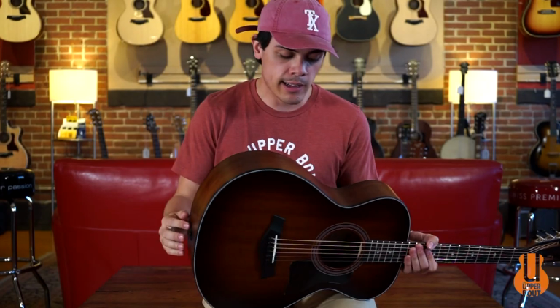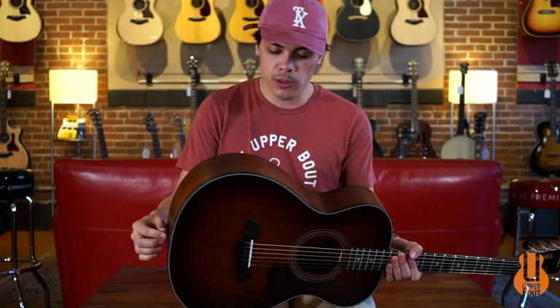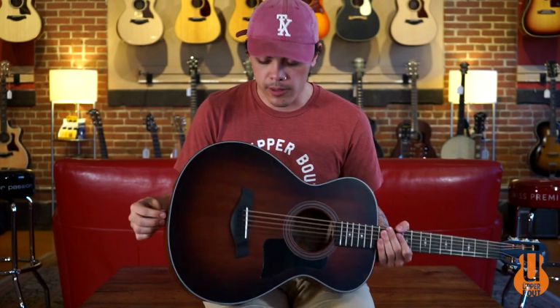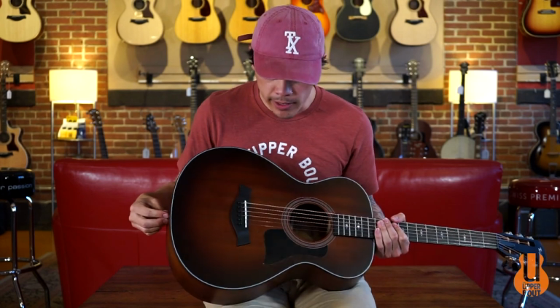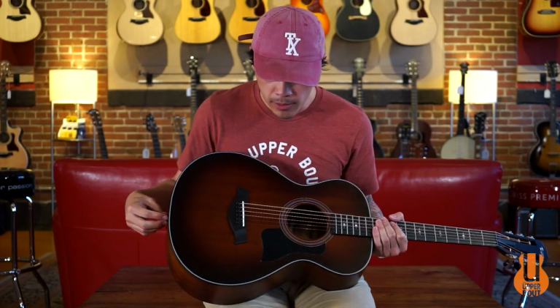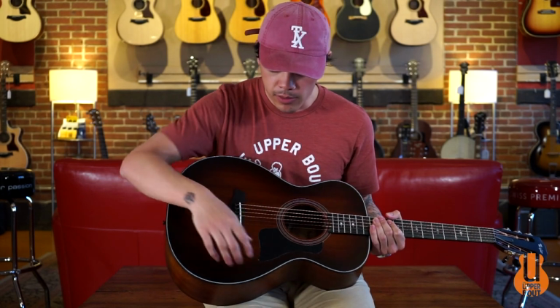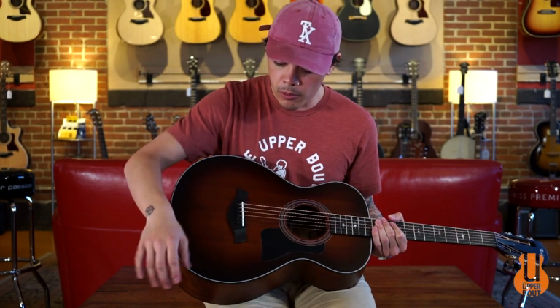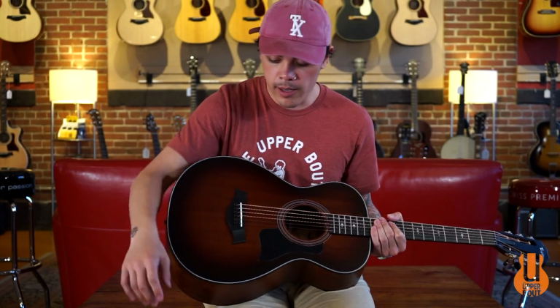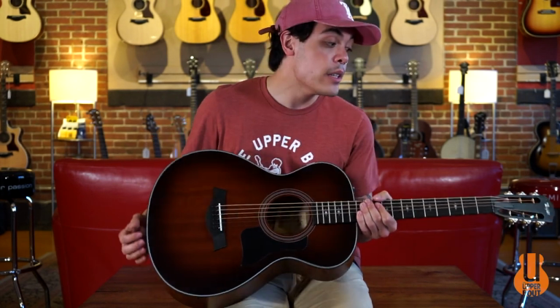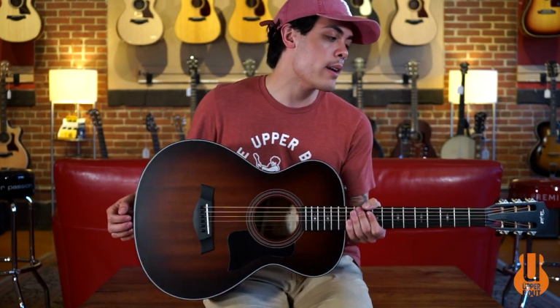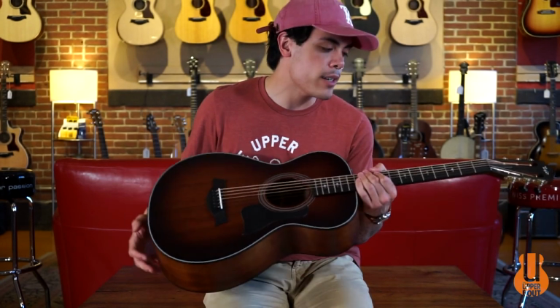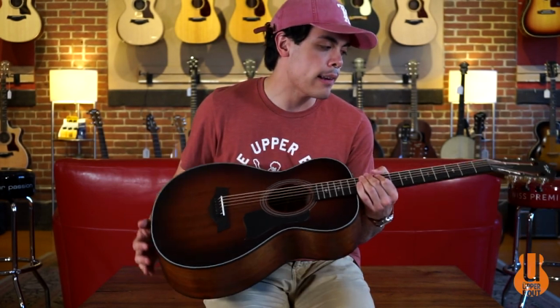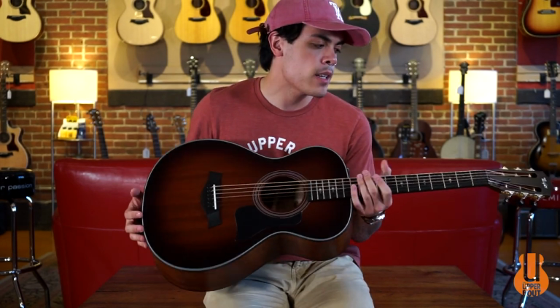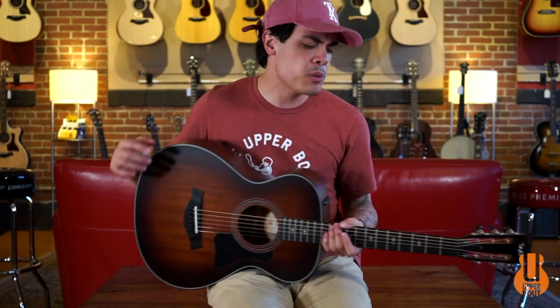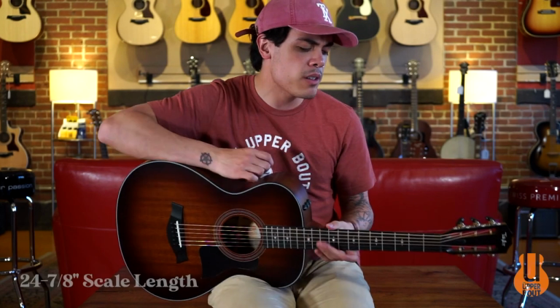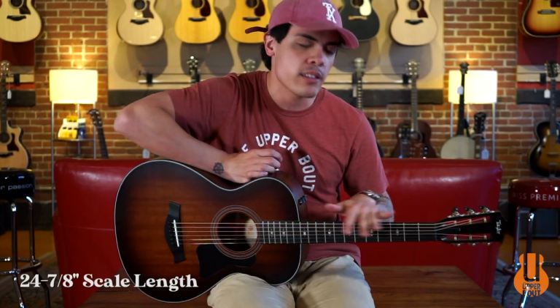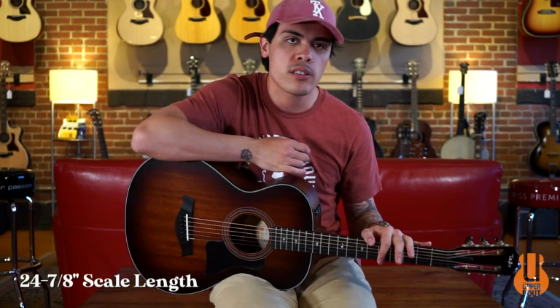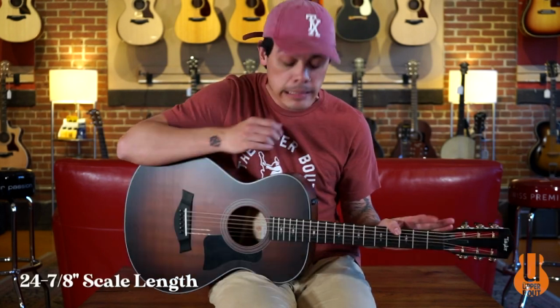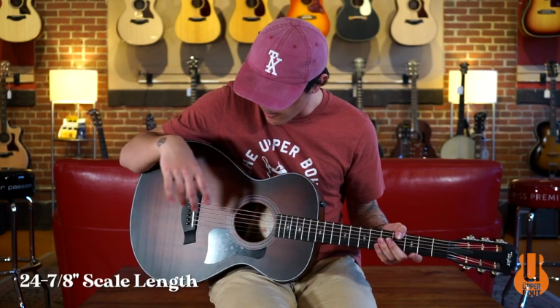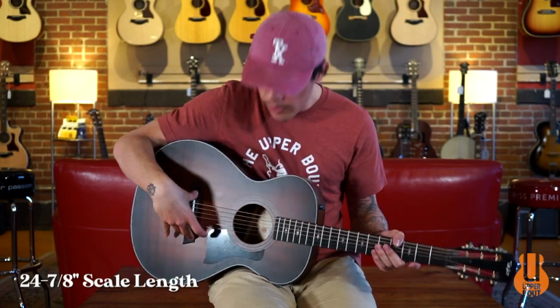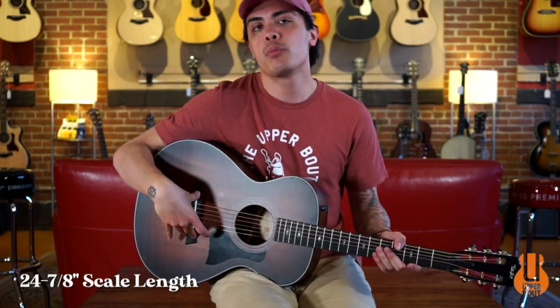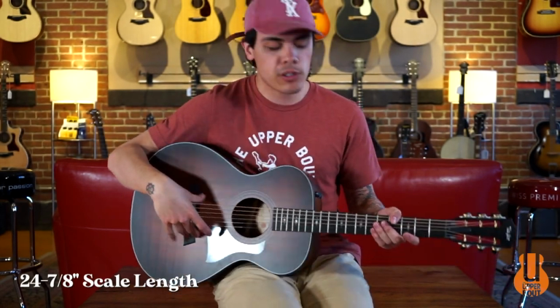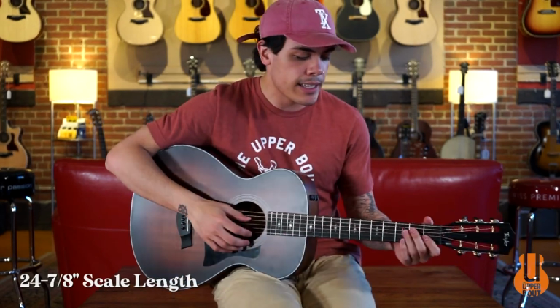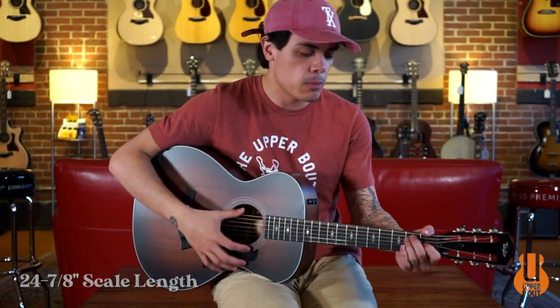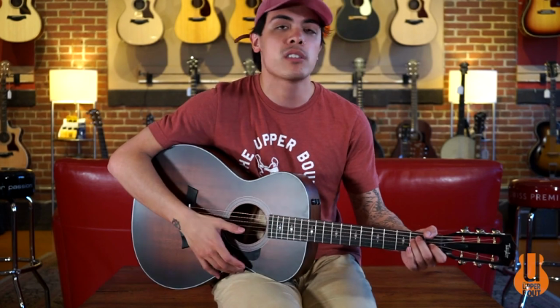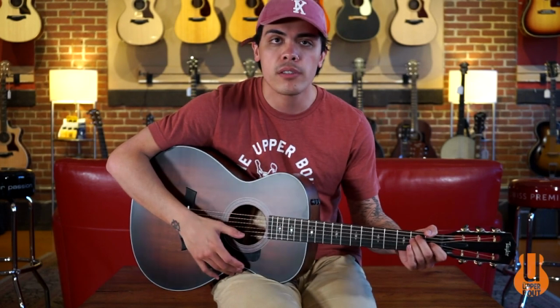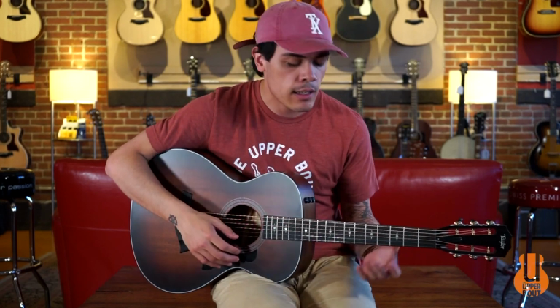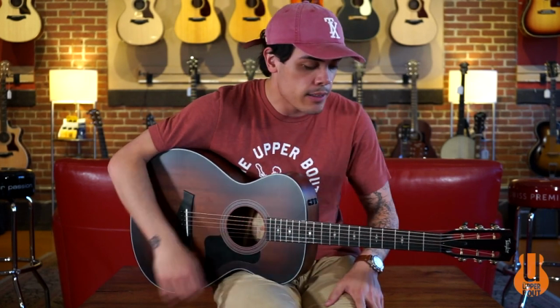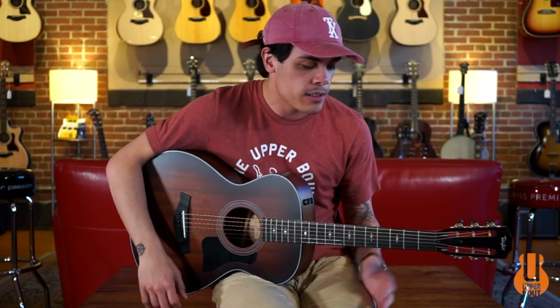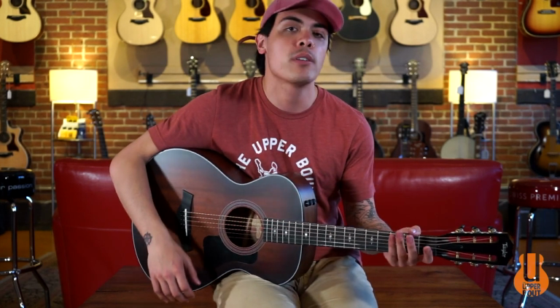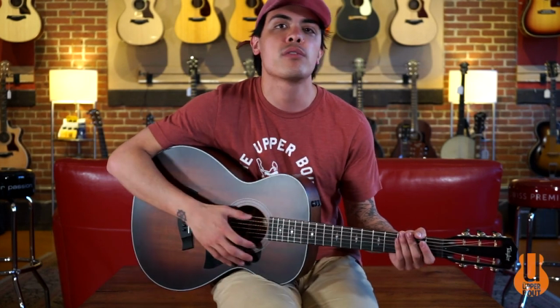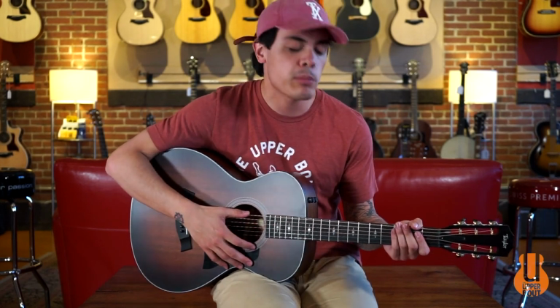This little grand concert body shape is really great — it feels great and plays great, especially with the 24 and 7/8 inch scale length and shifted bridge position. It gives you a little bit more of a slinkier feel in the hands and it's really nice for fingerstyle playing.